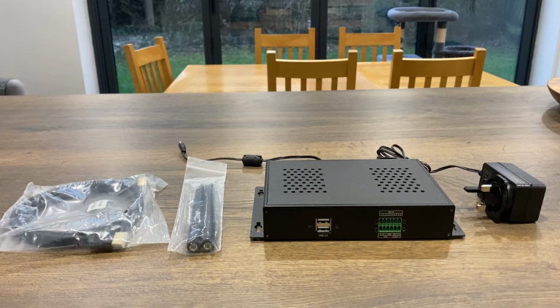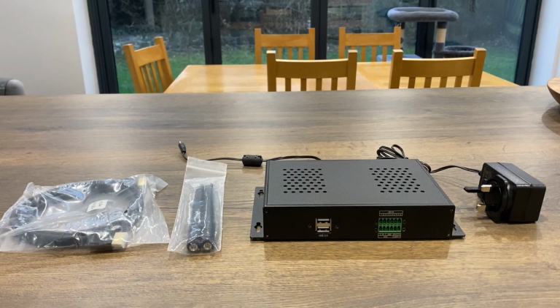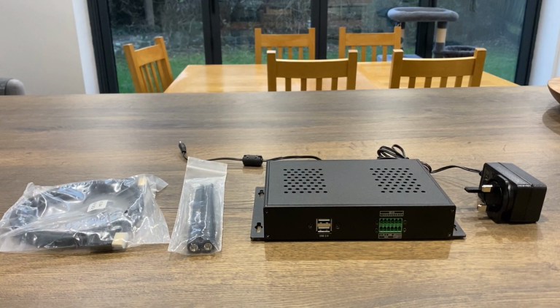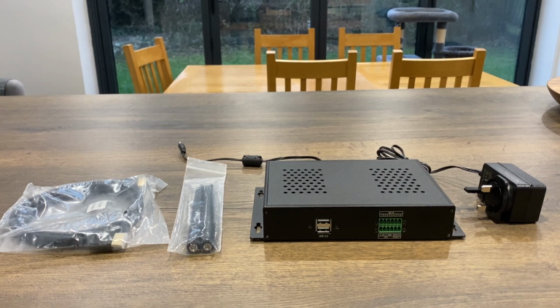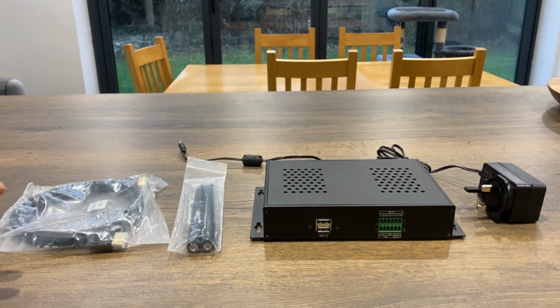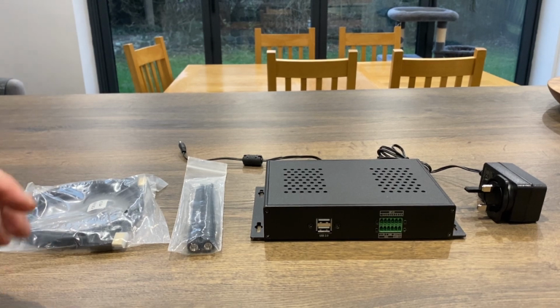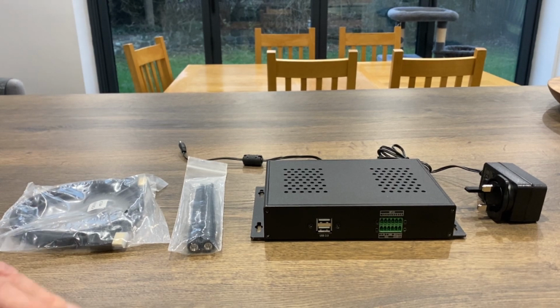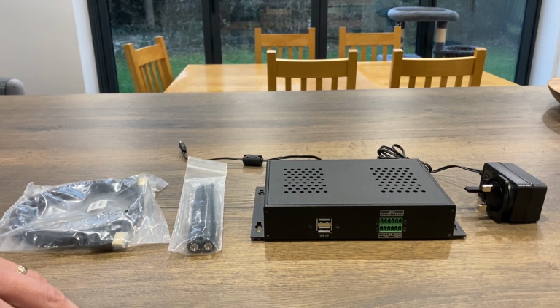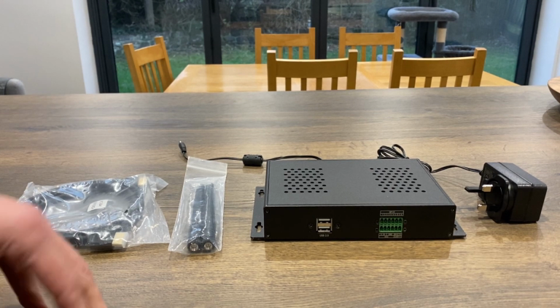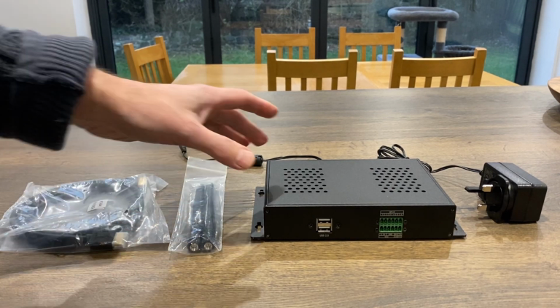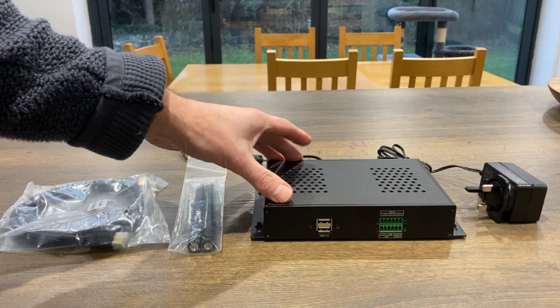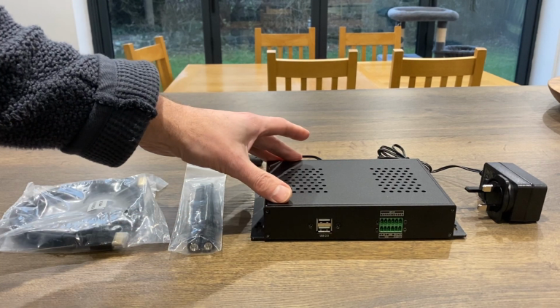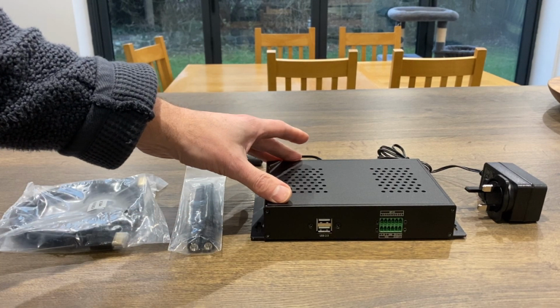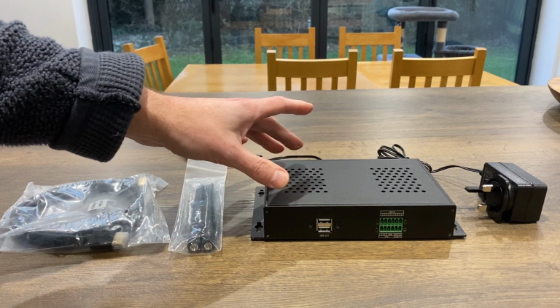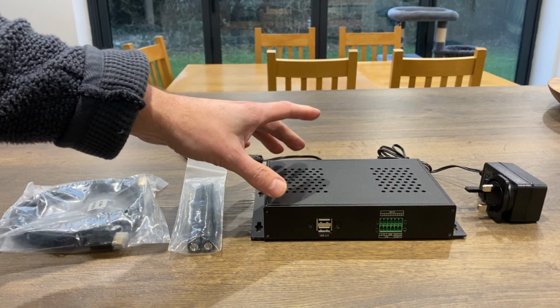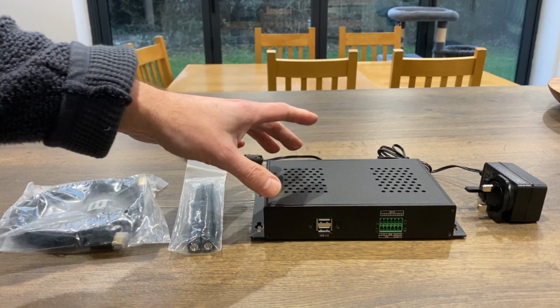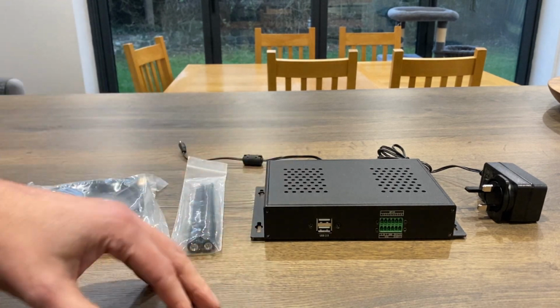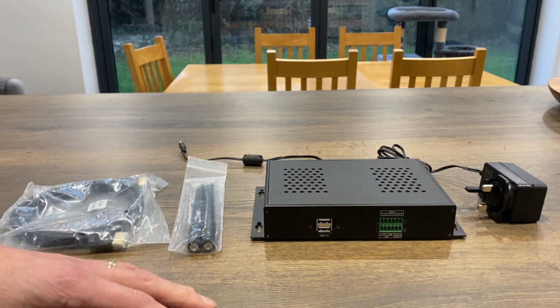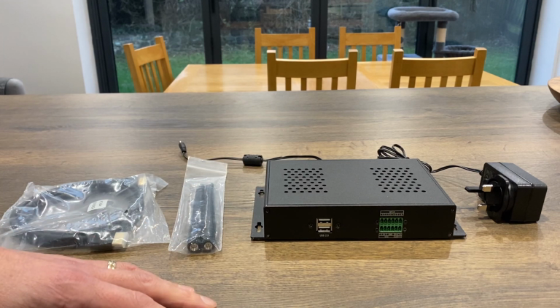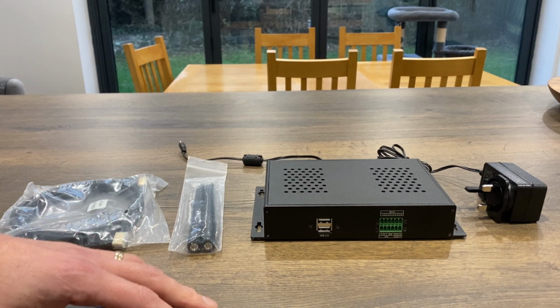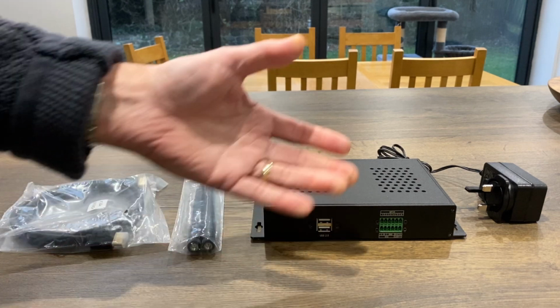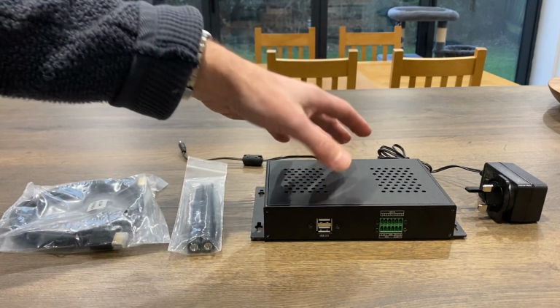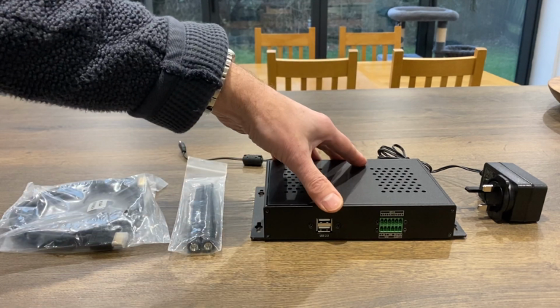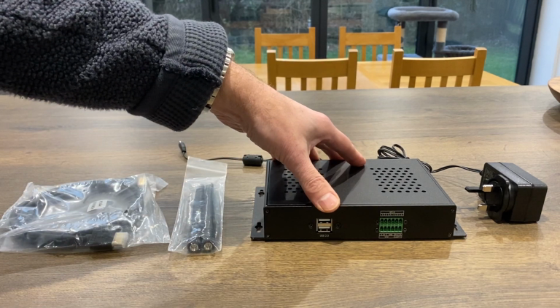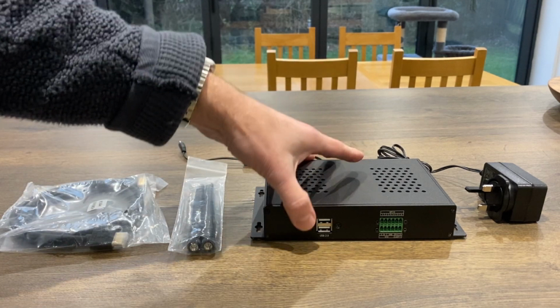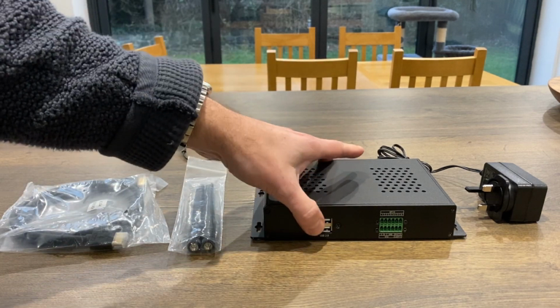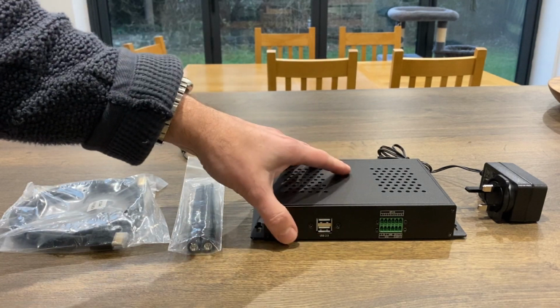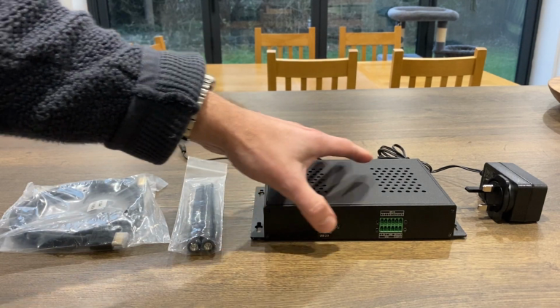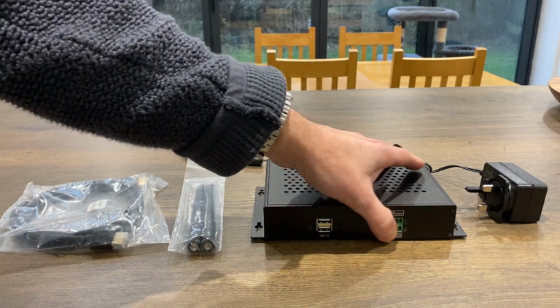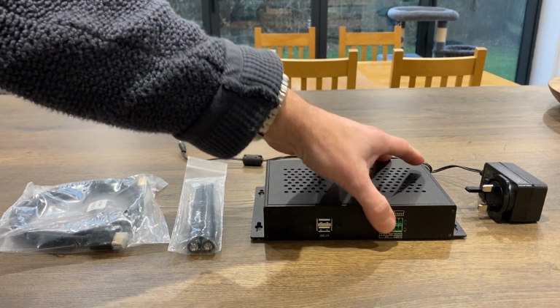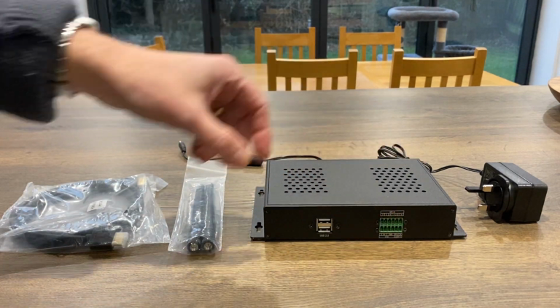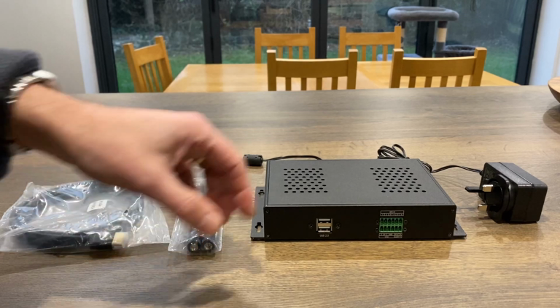I've had quite a few different computers from Mechatronics in the past, but this is one of the strangest ones. It looks pretty normal from the front — a couple of USBs and an industrial port.